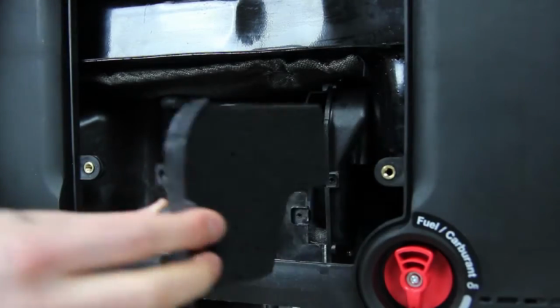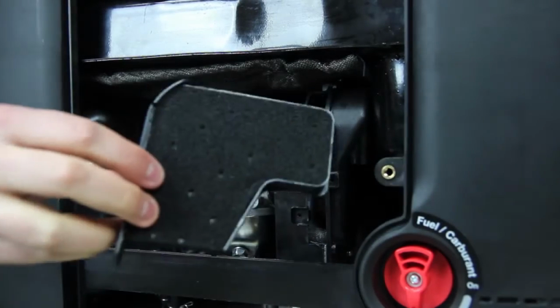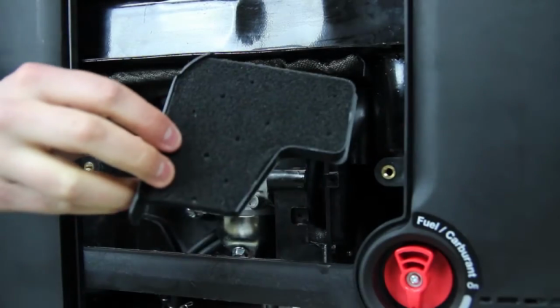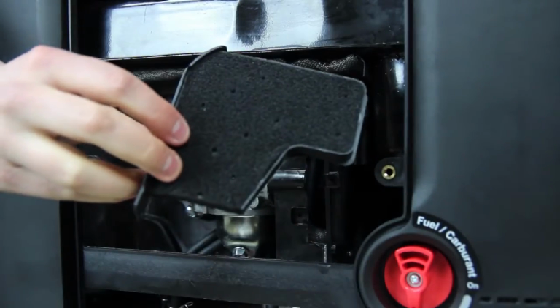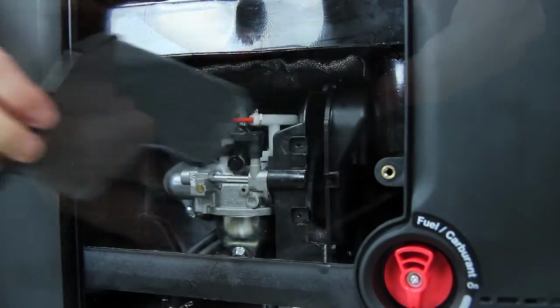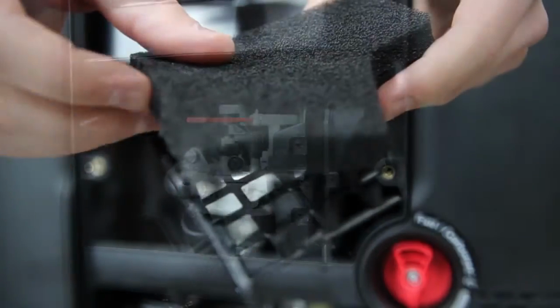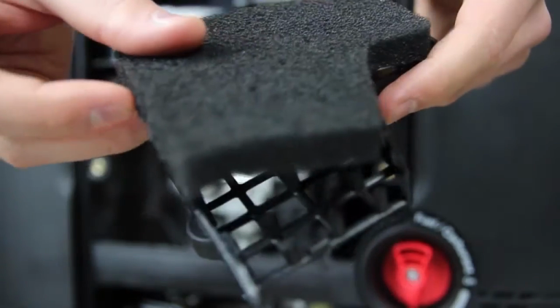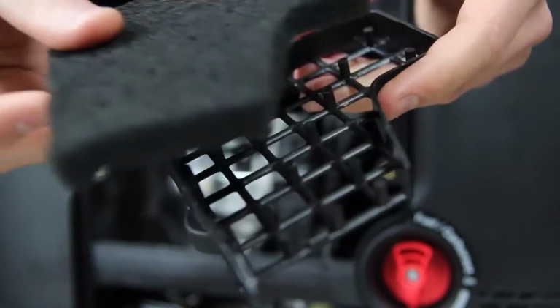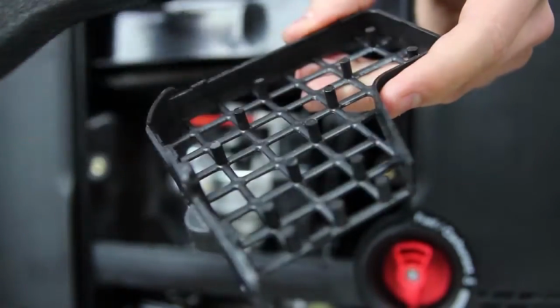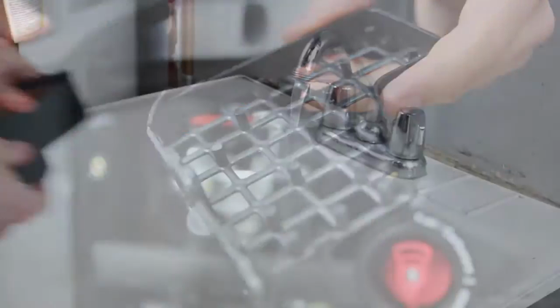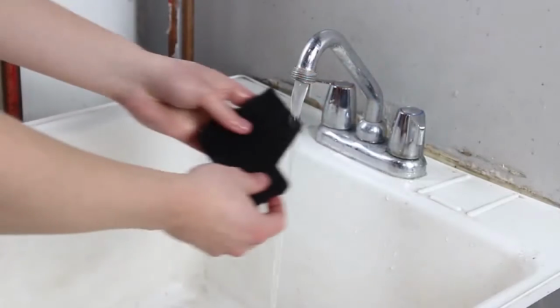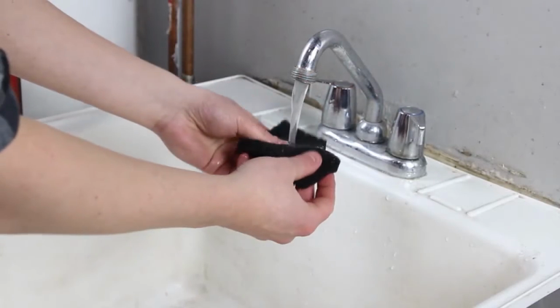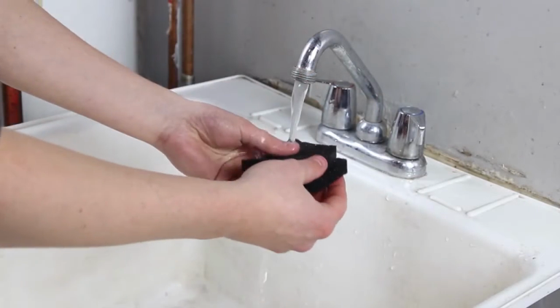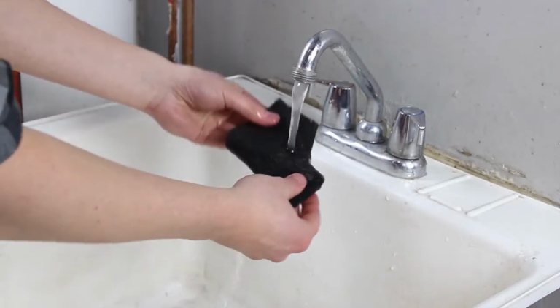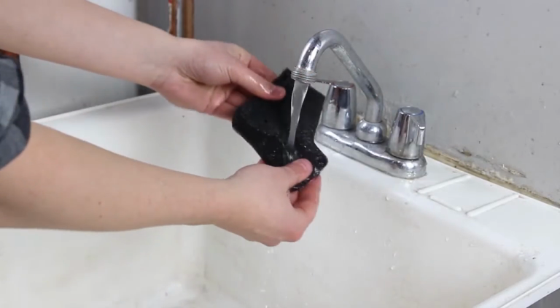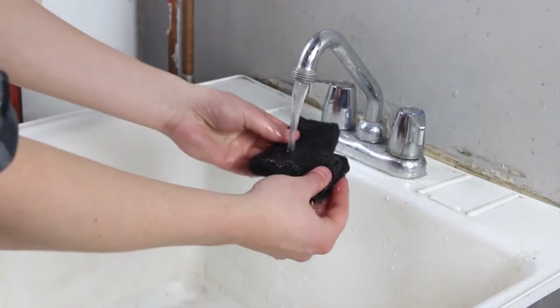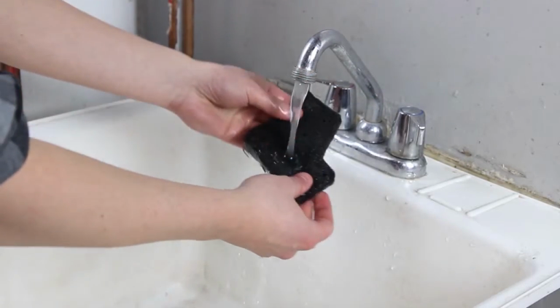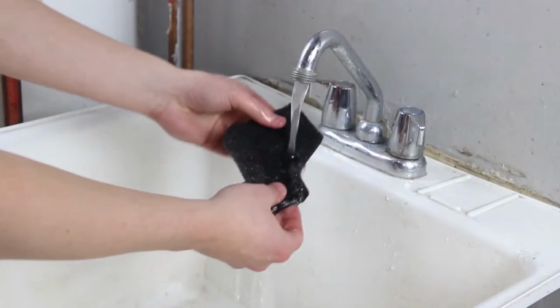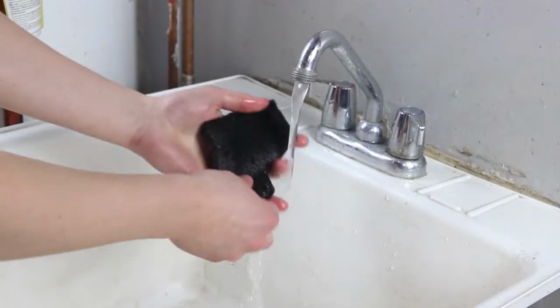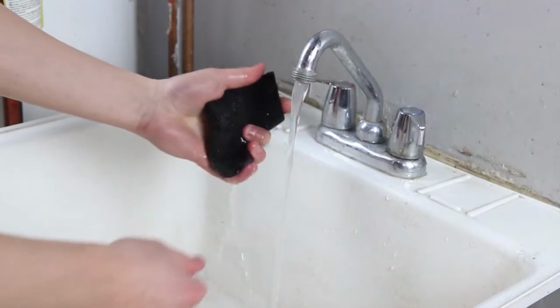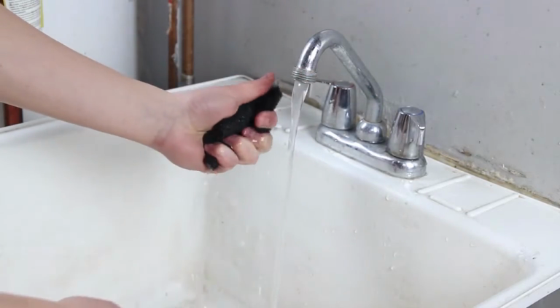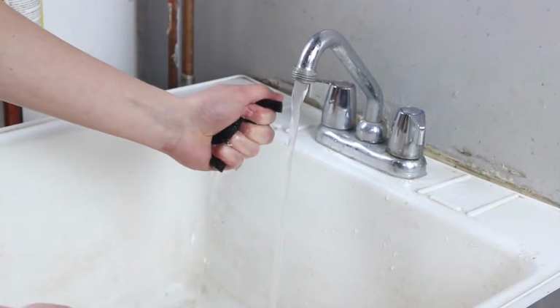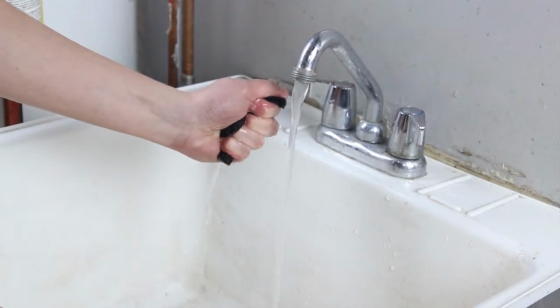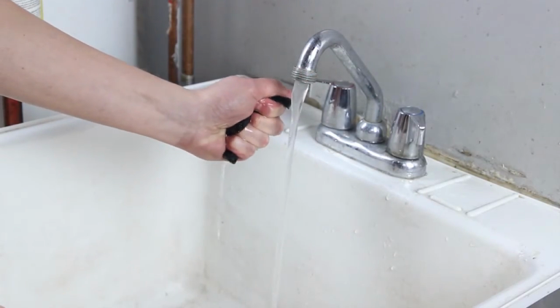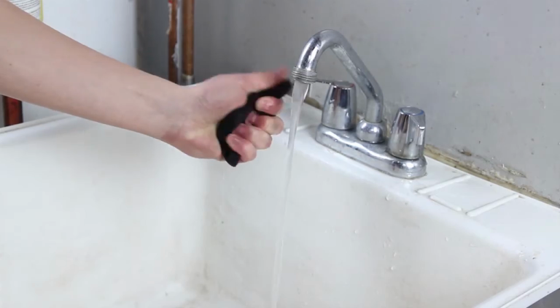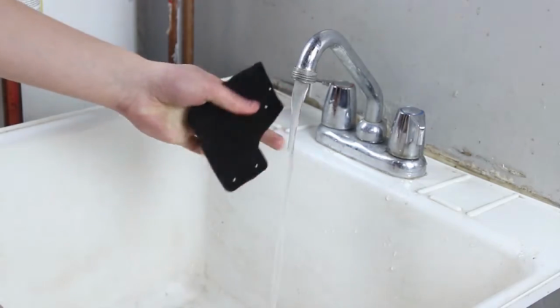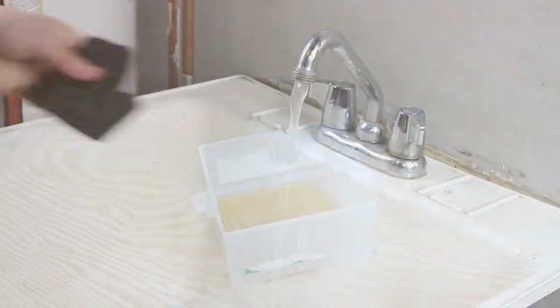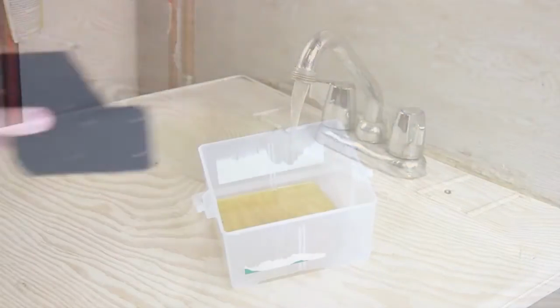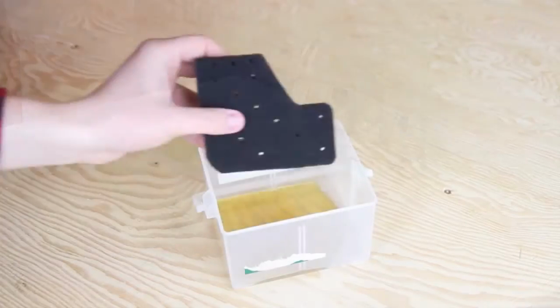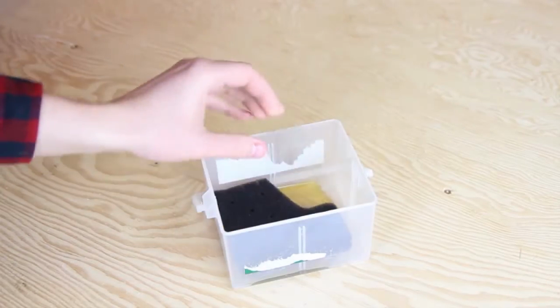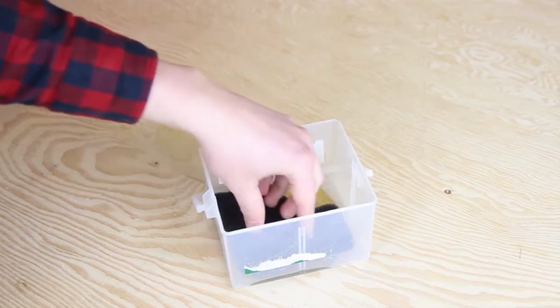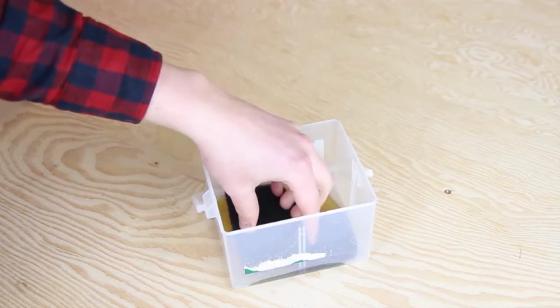Remove the foam filter and observe for cleanliness. If the foam filter is dirty, clean it with warm soapy water, rinse and allow it to dry thoroughly, or clean in a non-flammable solvent and allow it to dry.